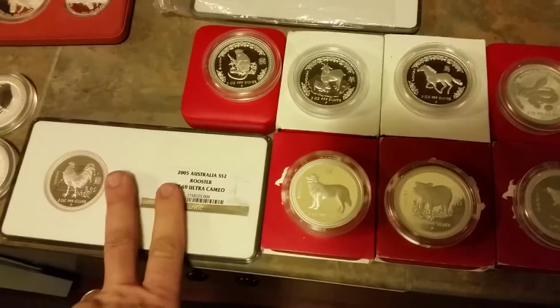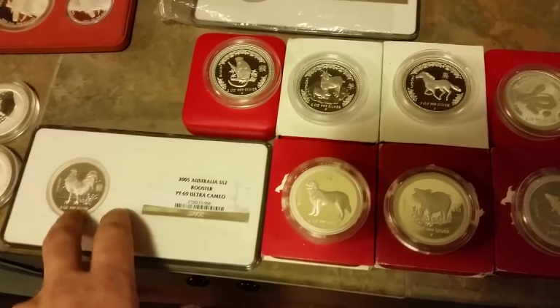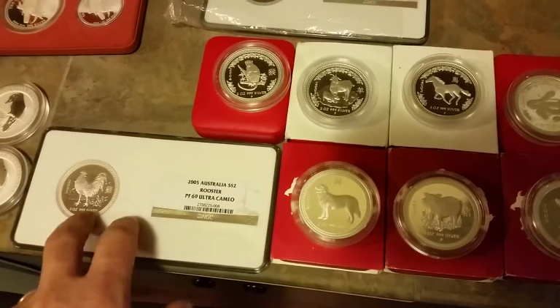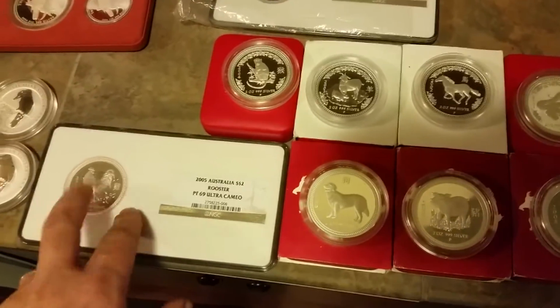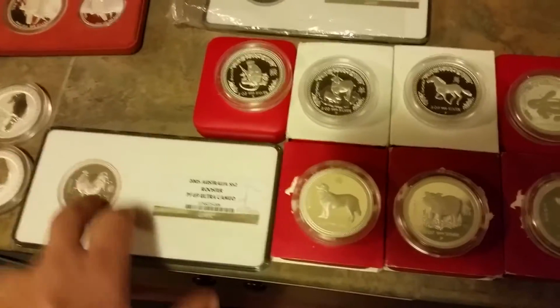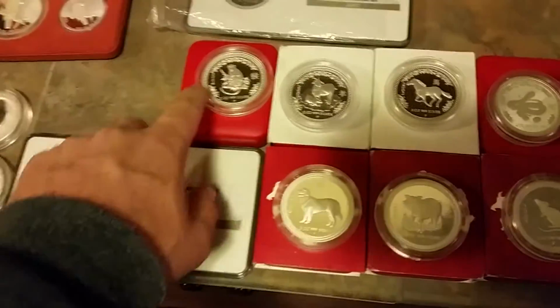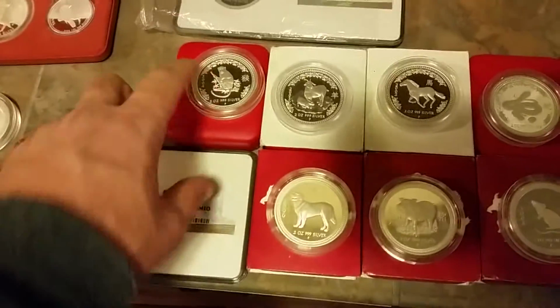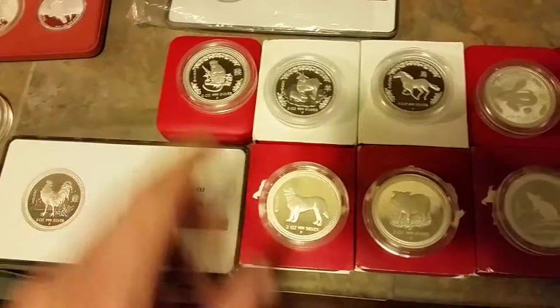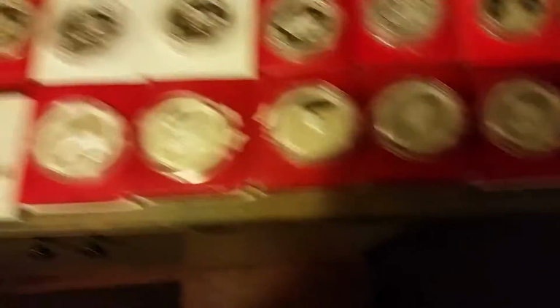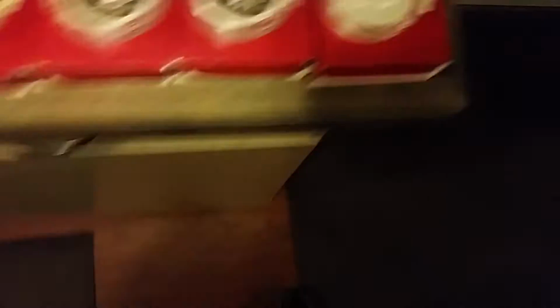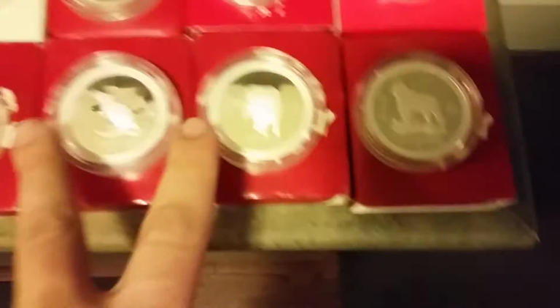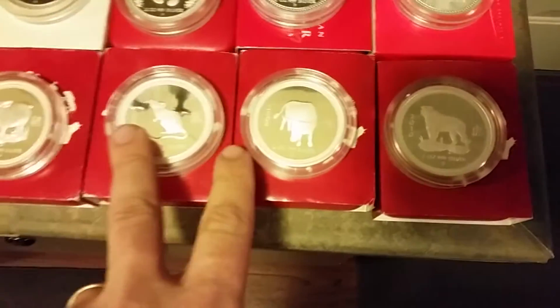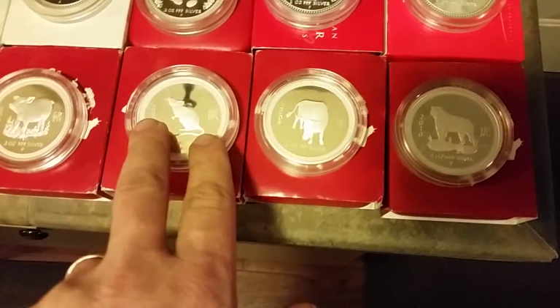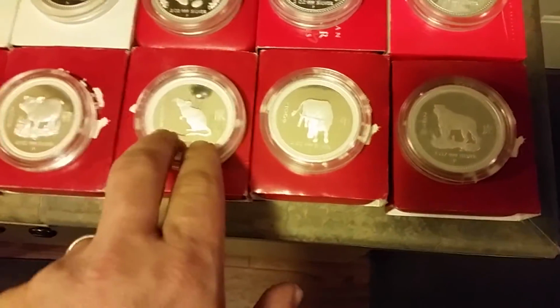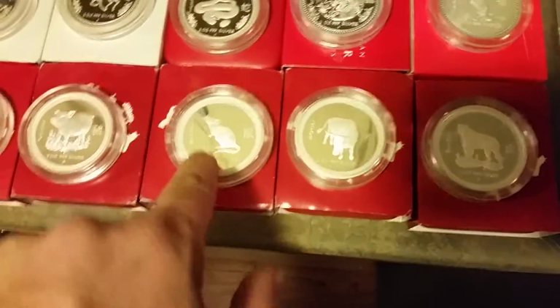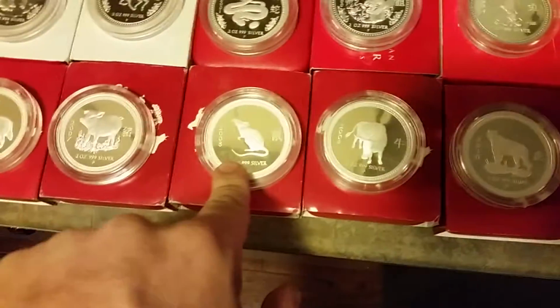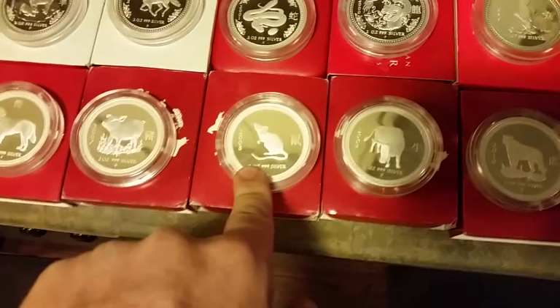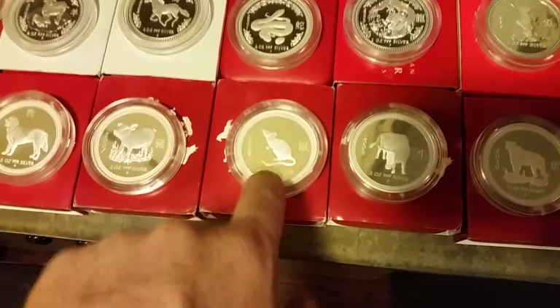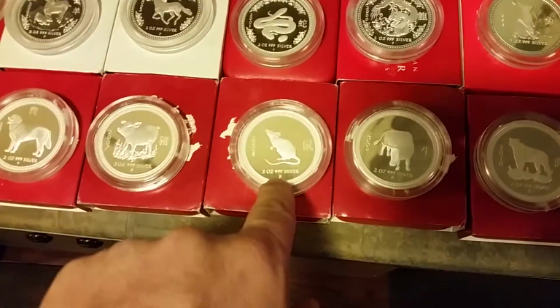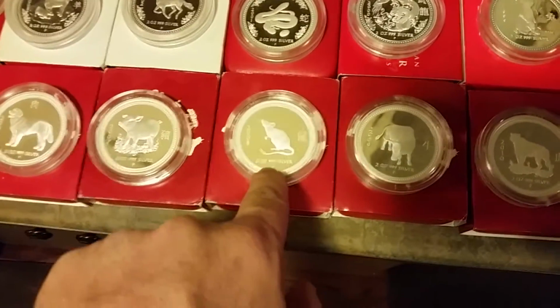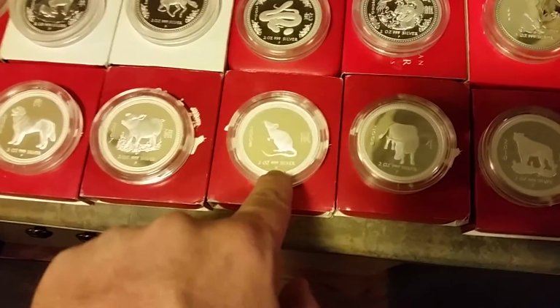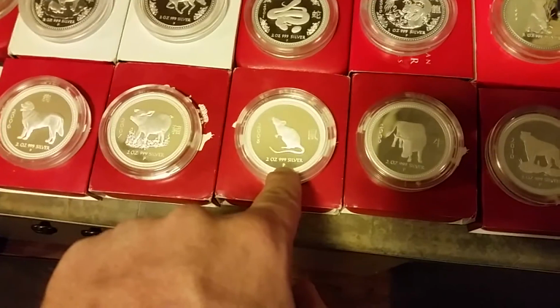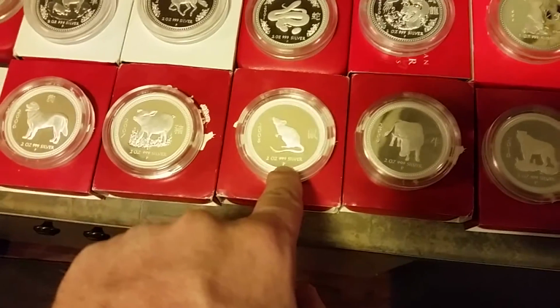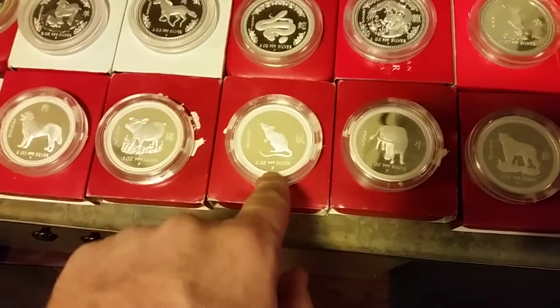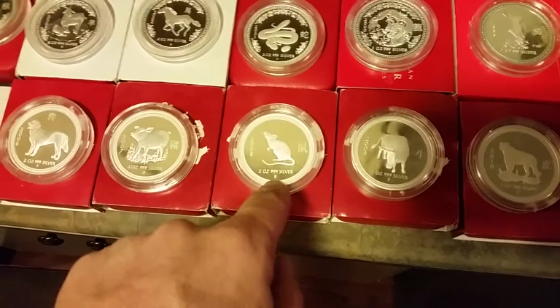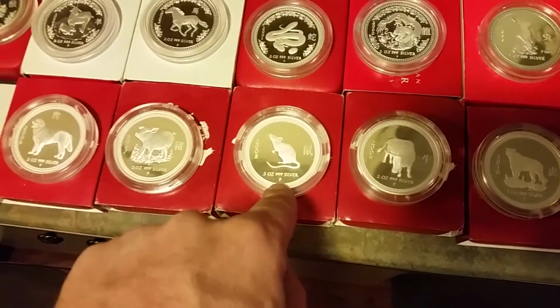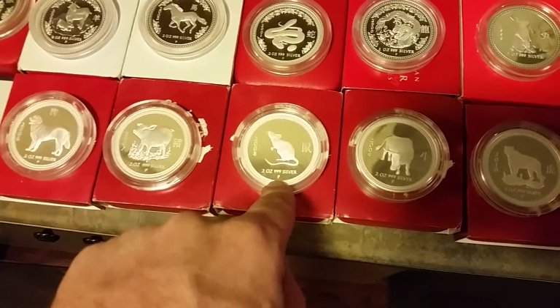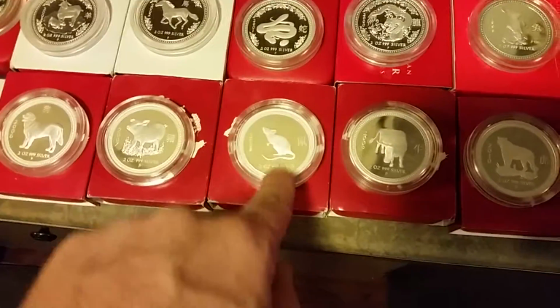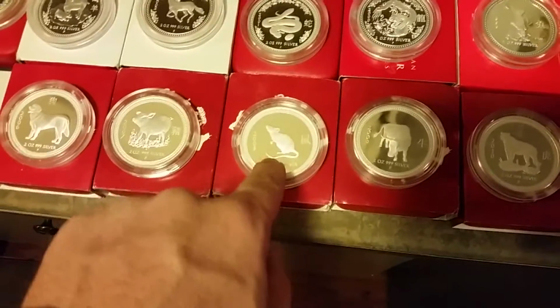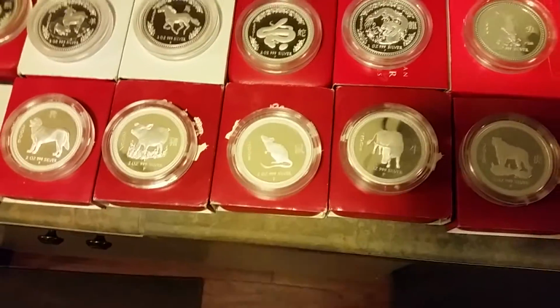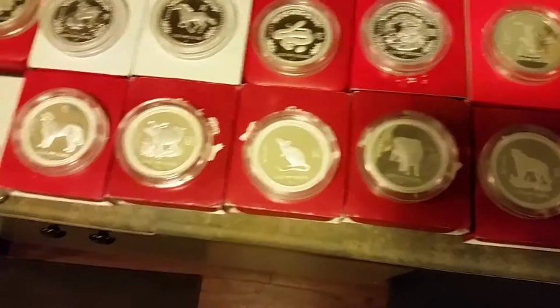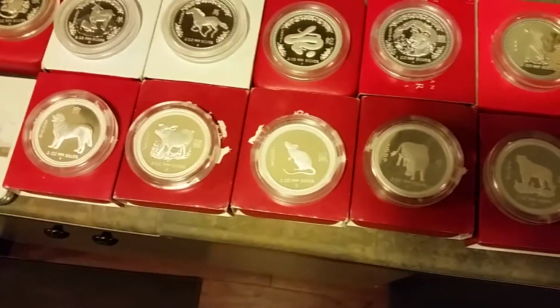If you find one of these for under $500, don't even think about it, just buy it. And these ones — if you find one, don't even think about it, even if it's $1,000, $1,500 — who cares? They only made 136 of those. So what's the set worth? It's worth whatever somebody's willing to pay, but if there's no set on the market and no coin on the market, you can ask anything you want.